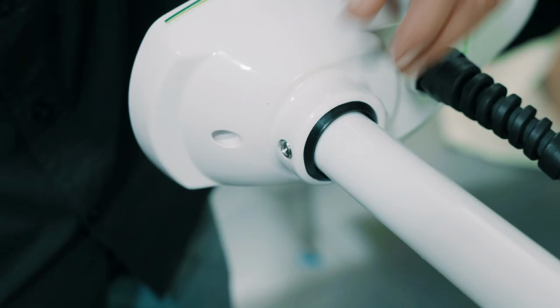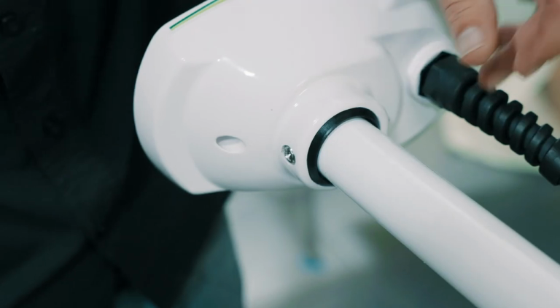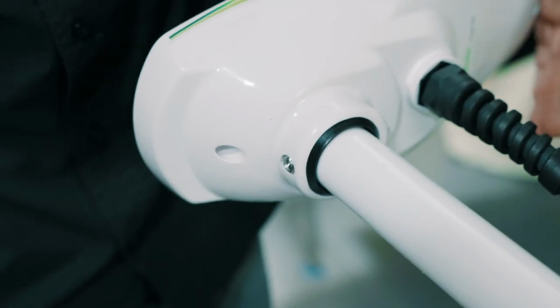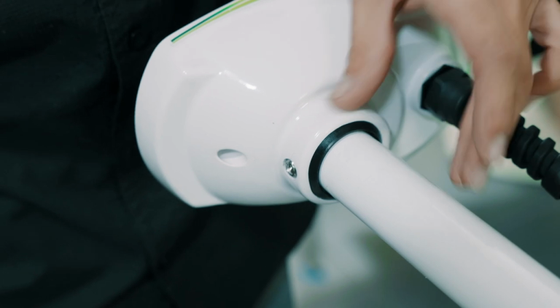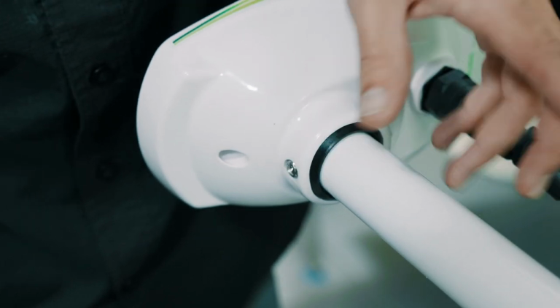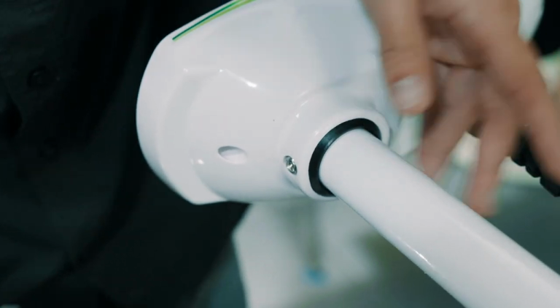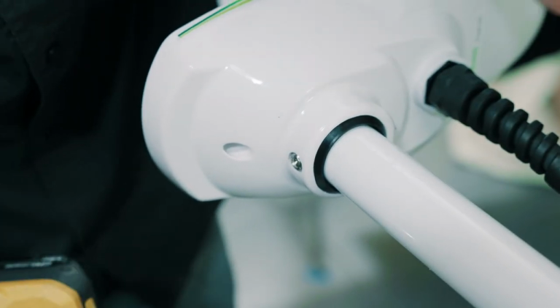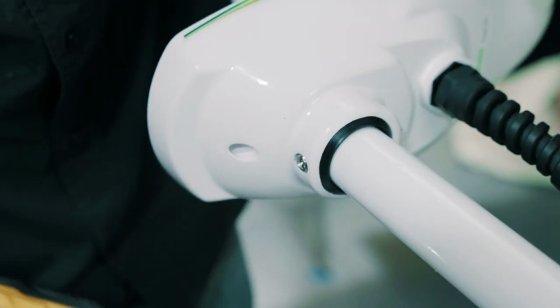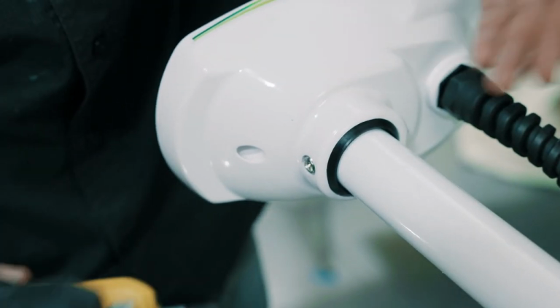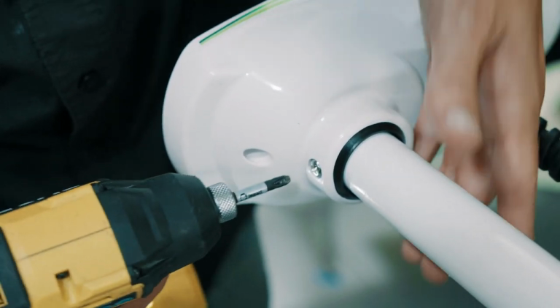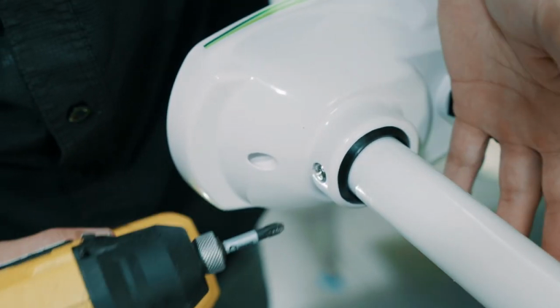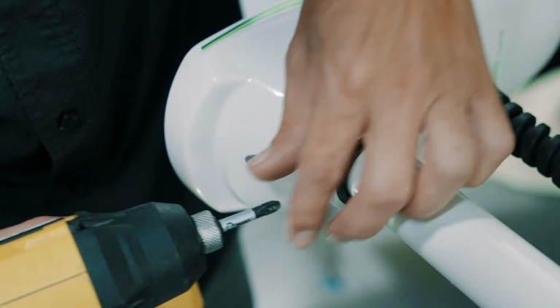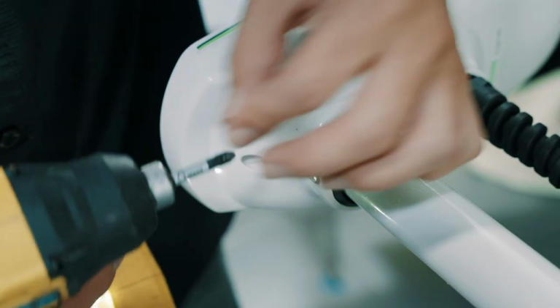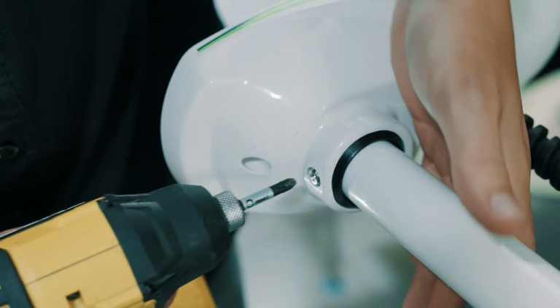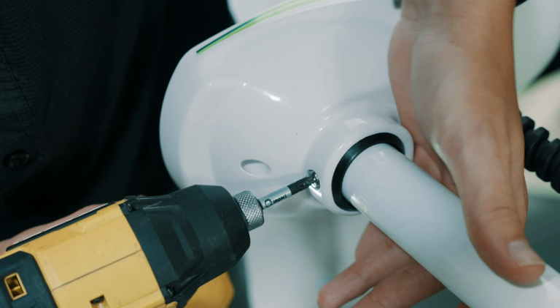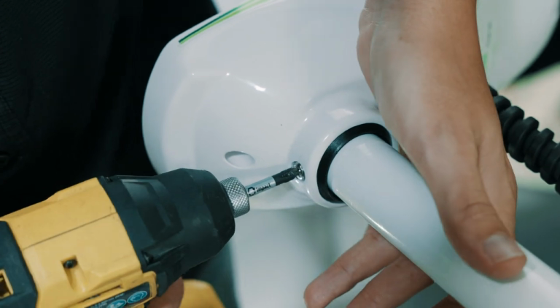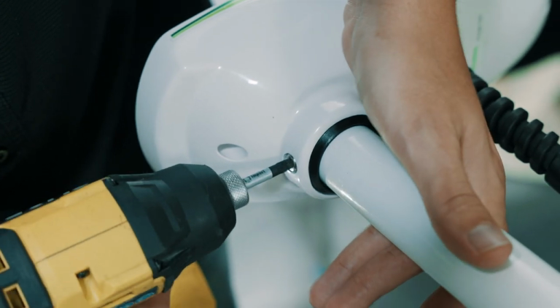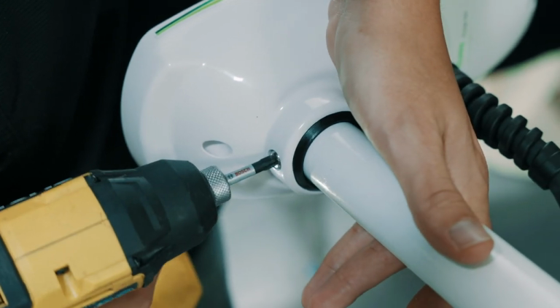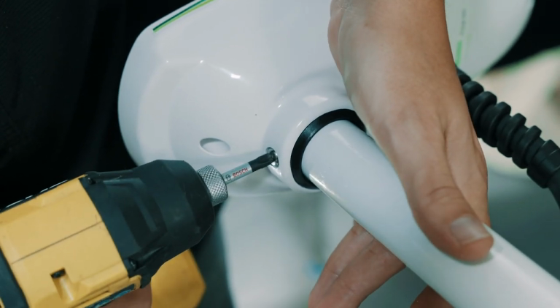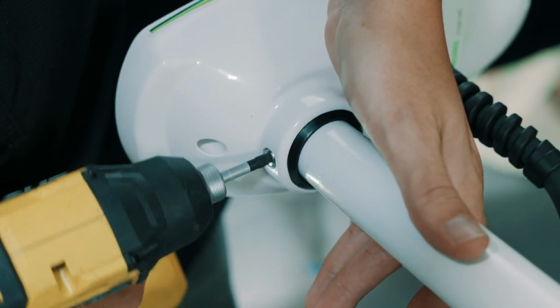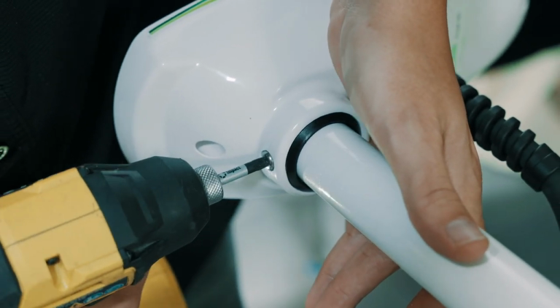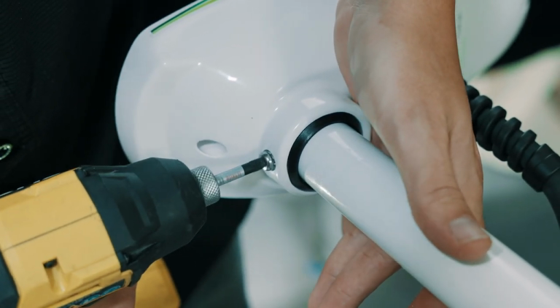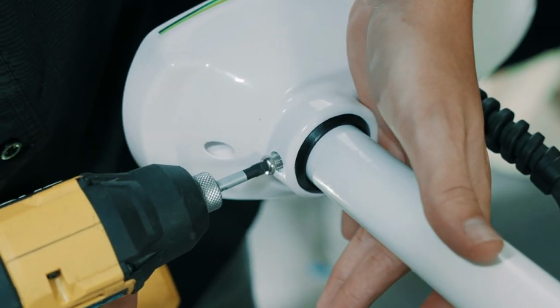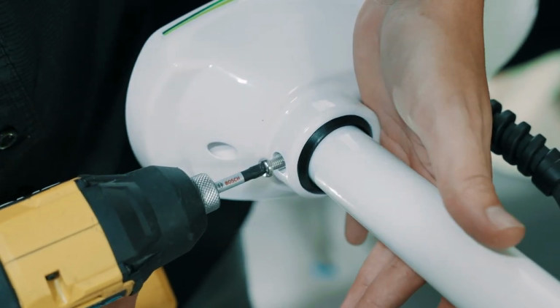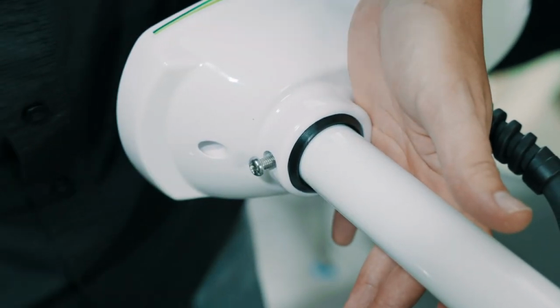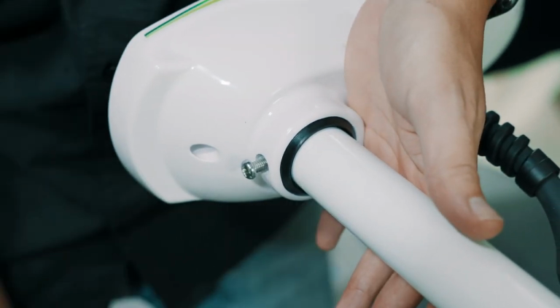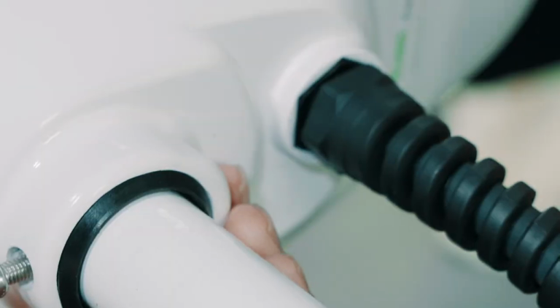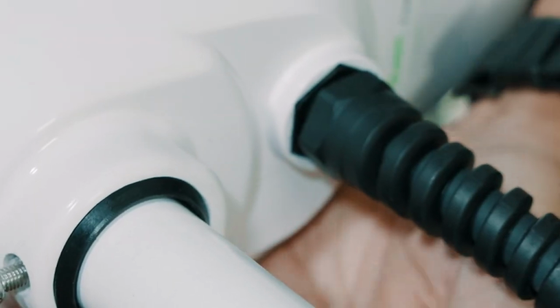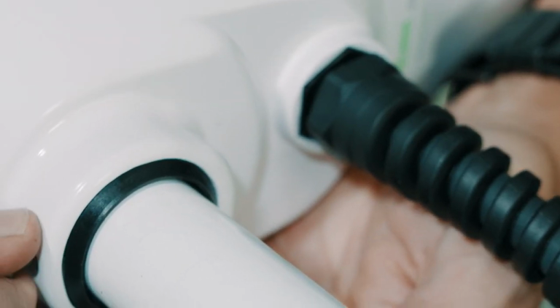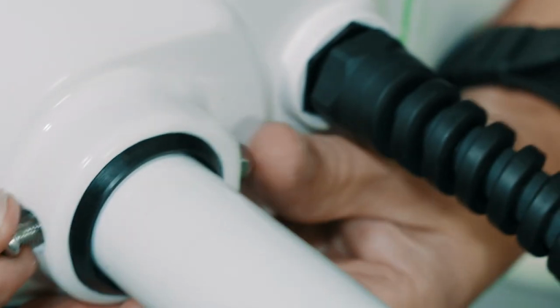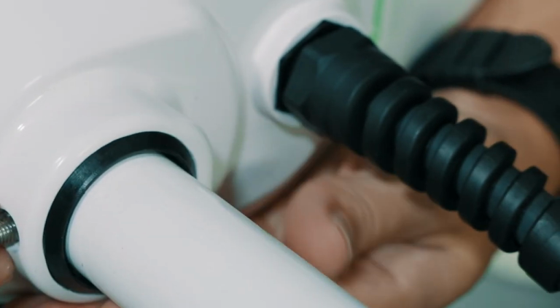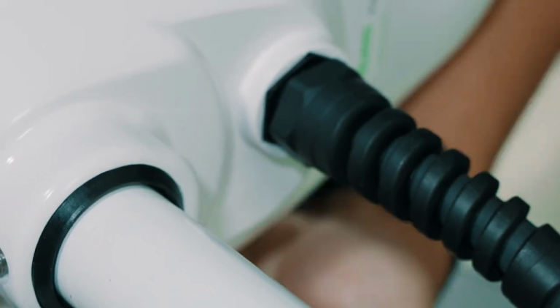Next we're going to remove the head bolt screw. For this I recommend using a screw gun with the larger Phillips. Just undo that, and make sure this nut on this side doesn't fall in the water.